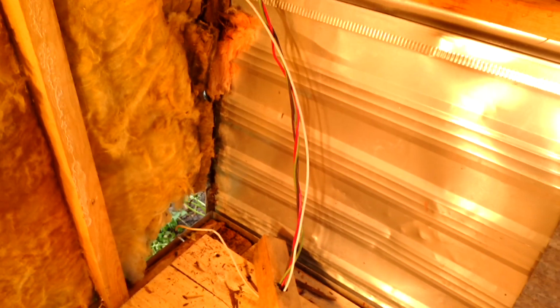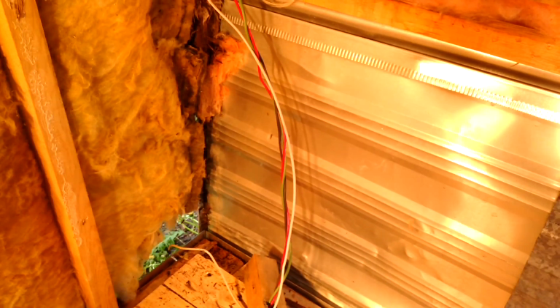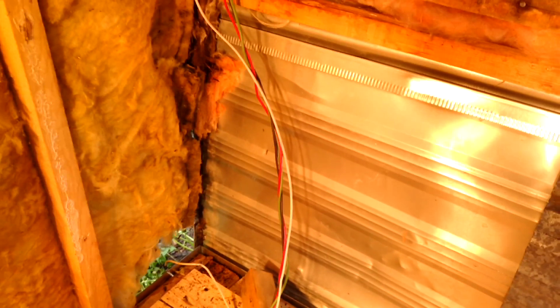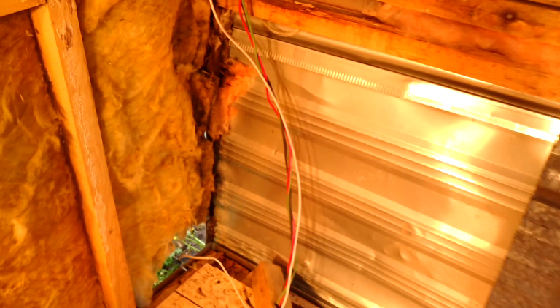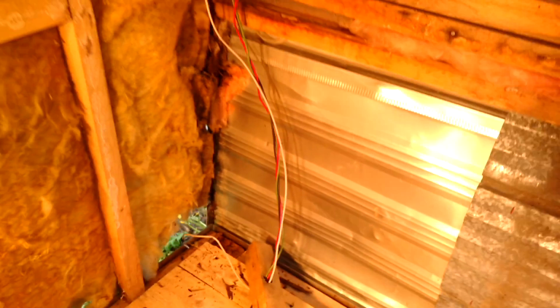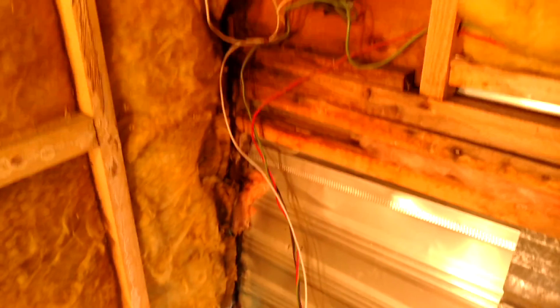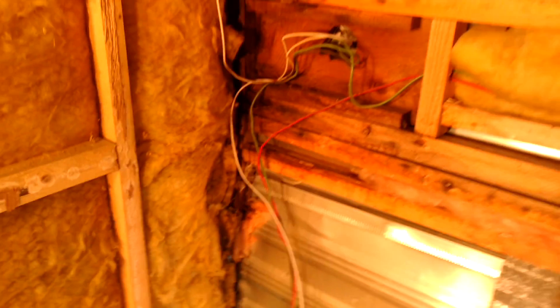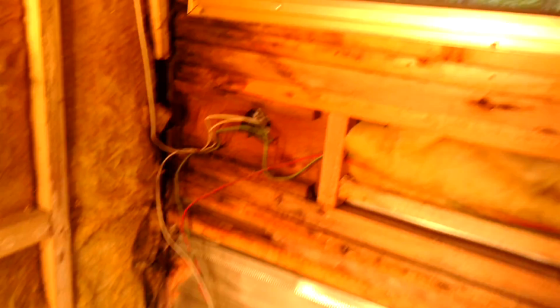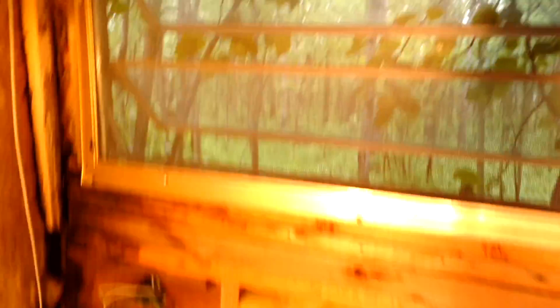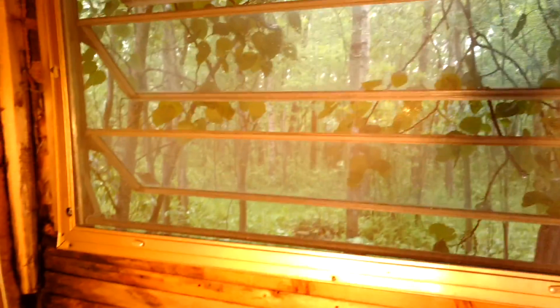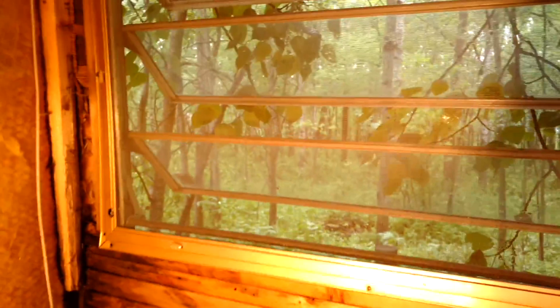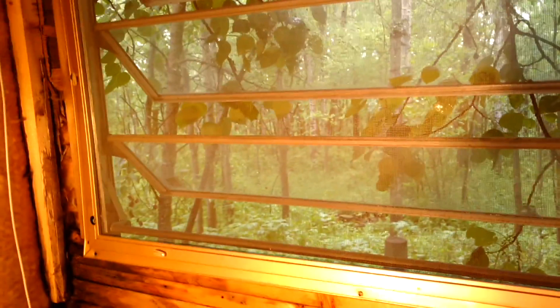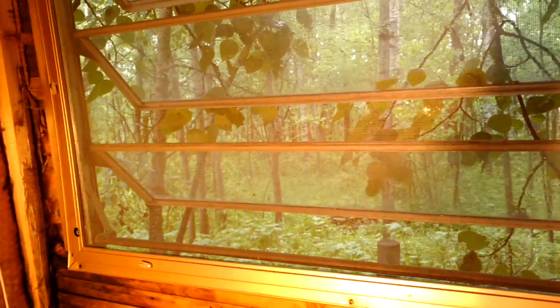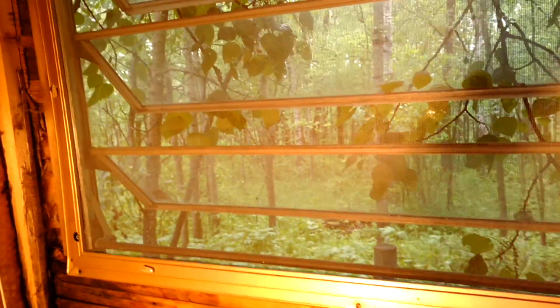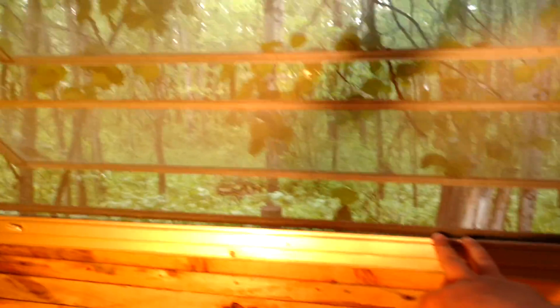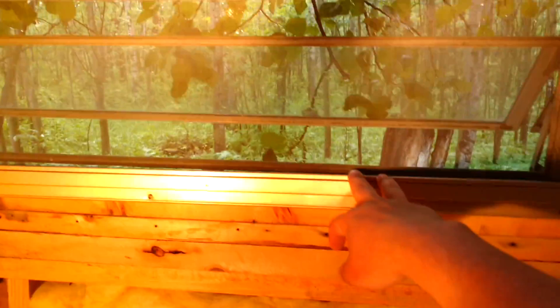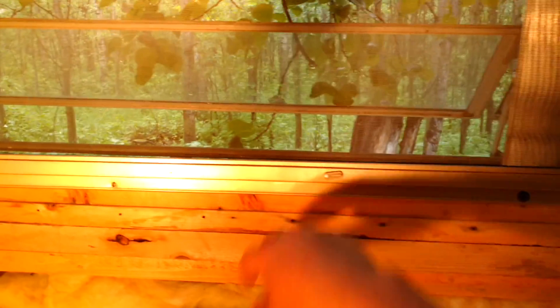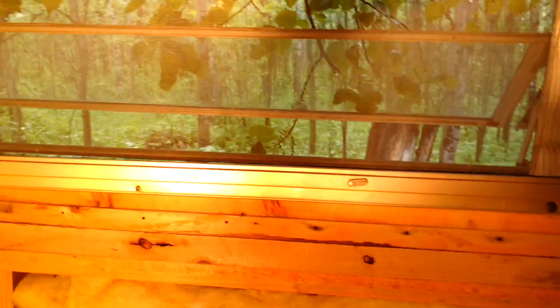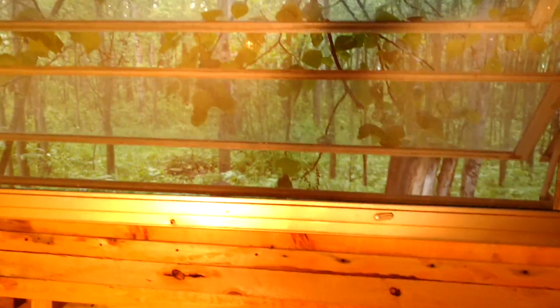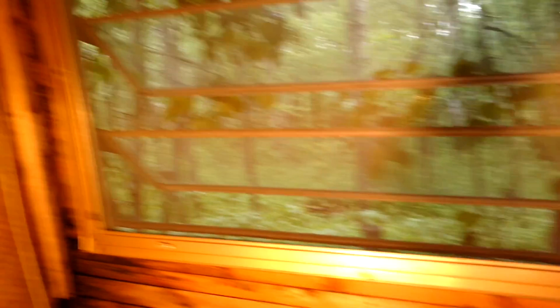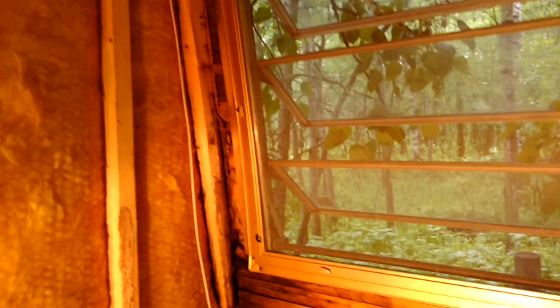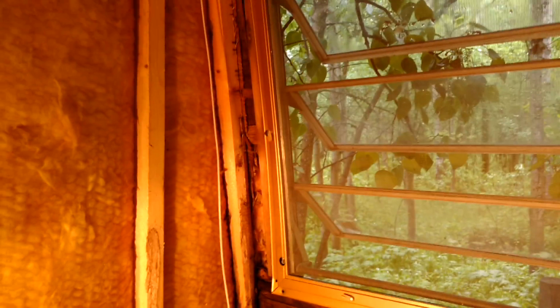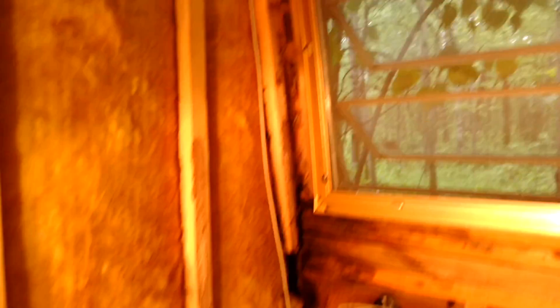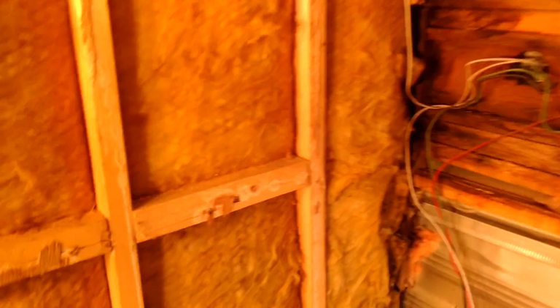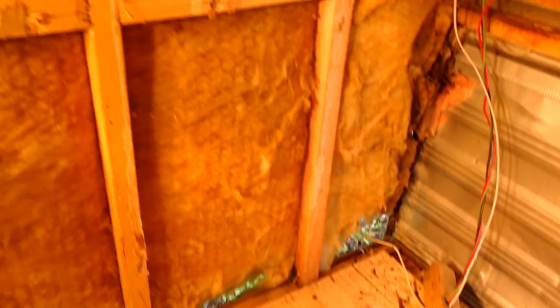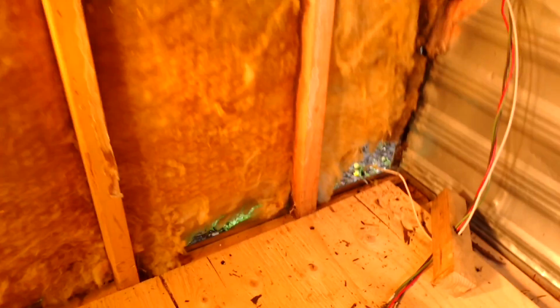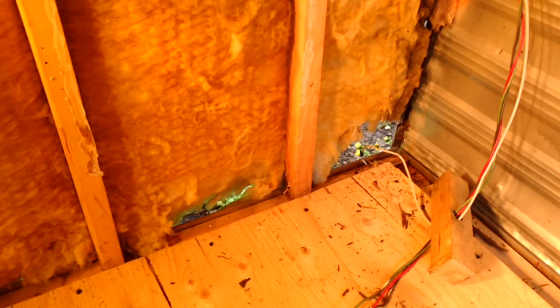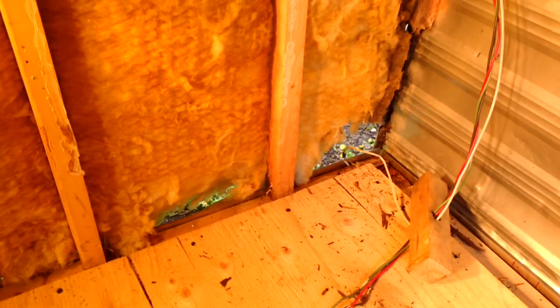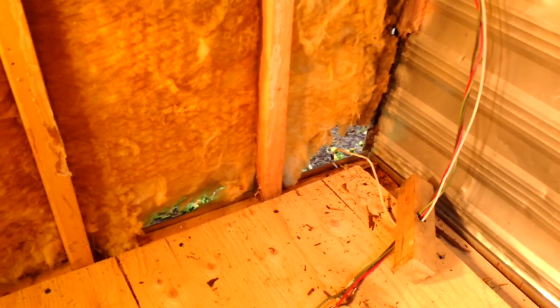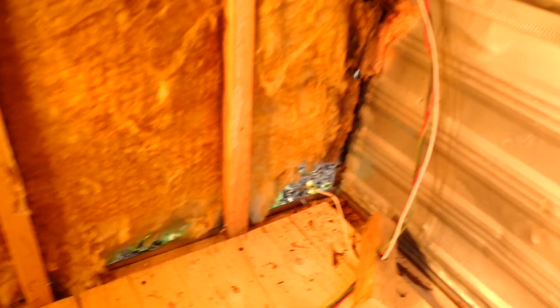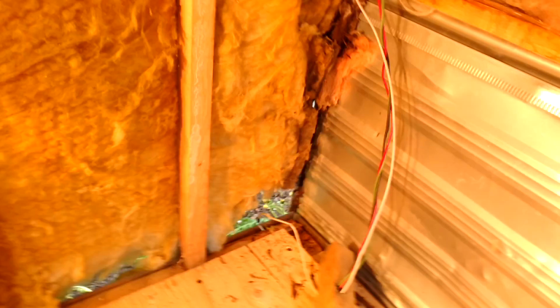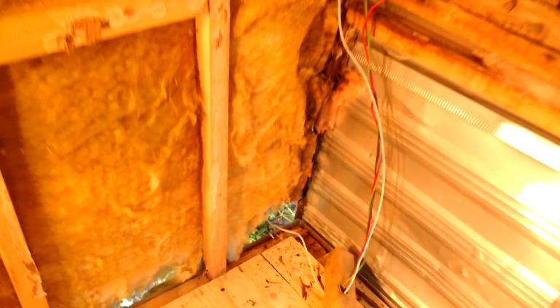The mosquitoes are bad — that's why it's nice to work inside here. I've got my screens put up on the windows, so mostly, once I get this siding buttoned up, it should be pretty well sealed.